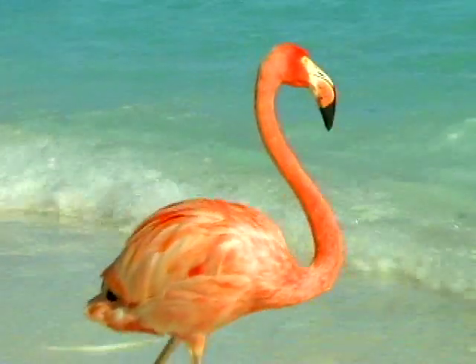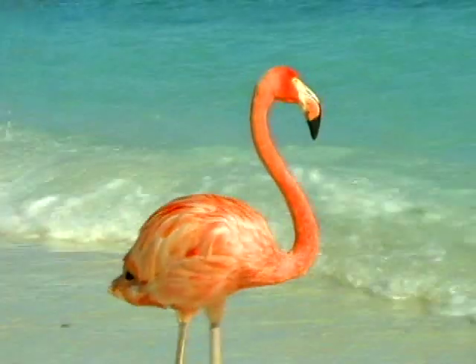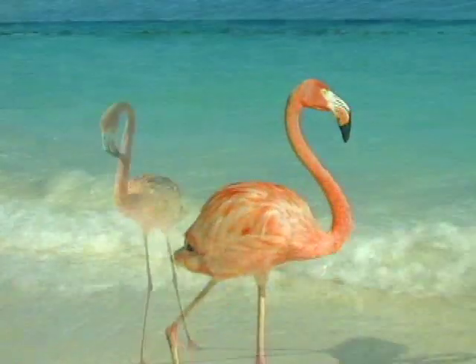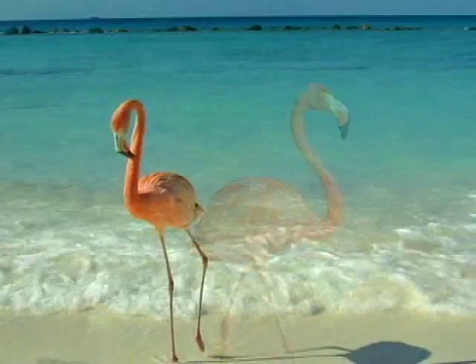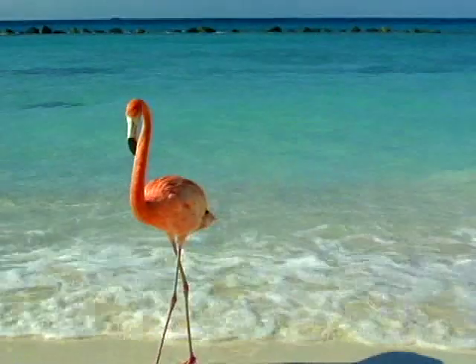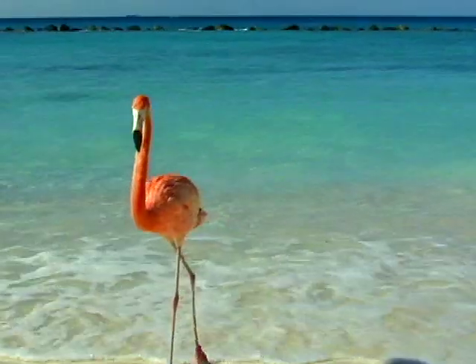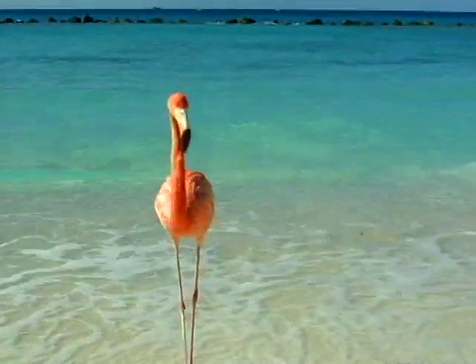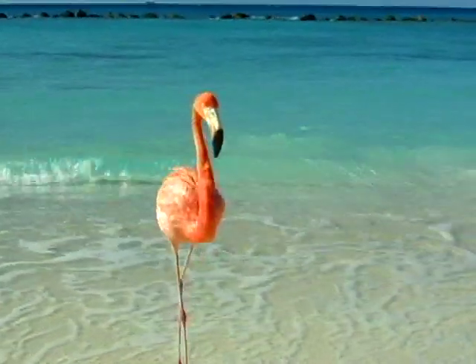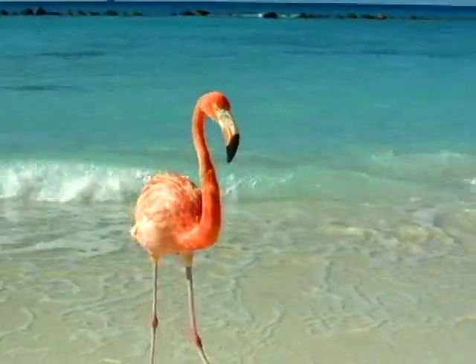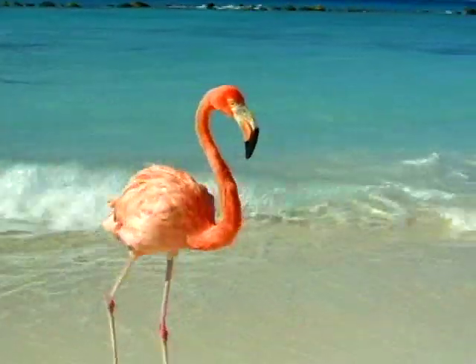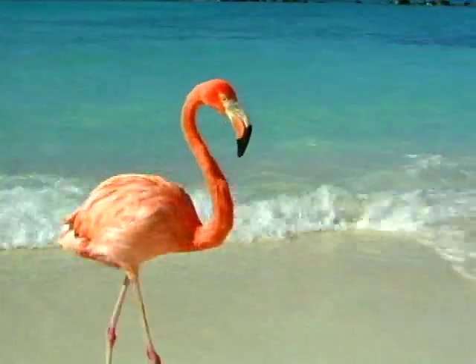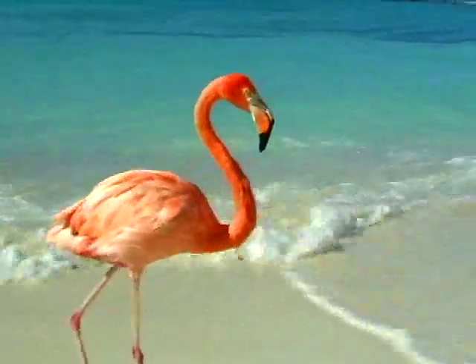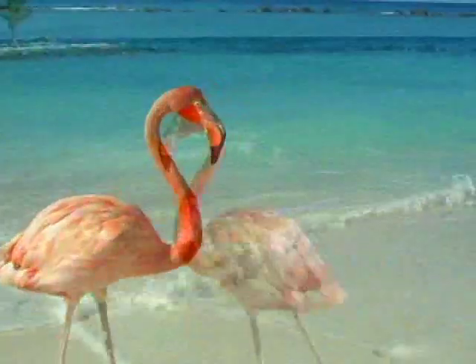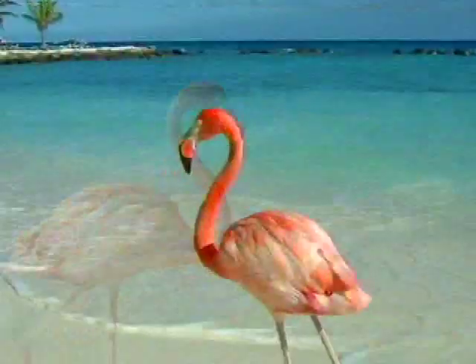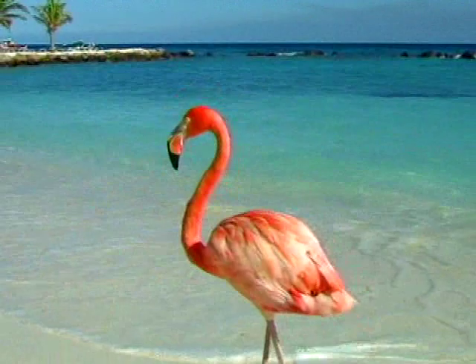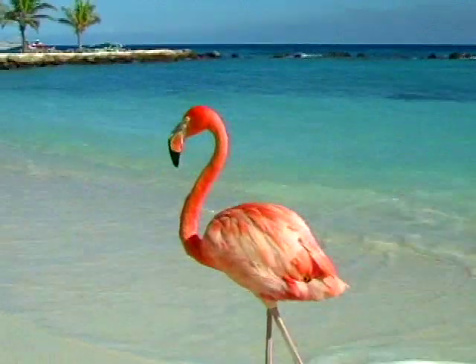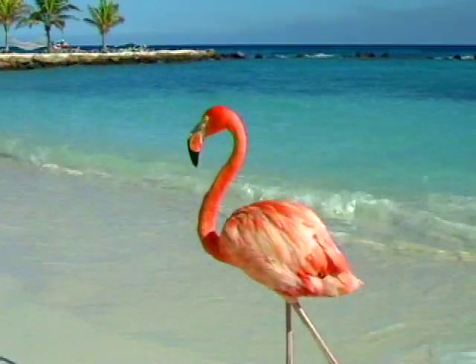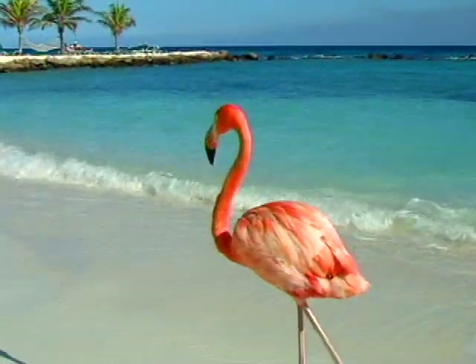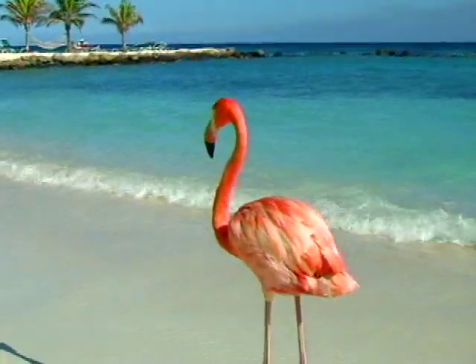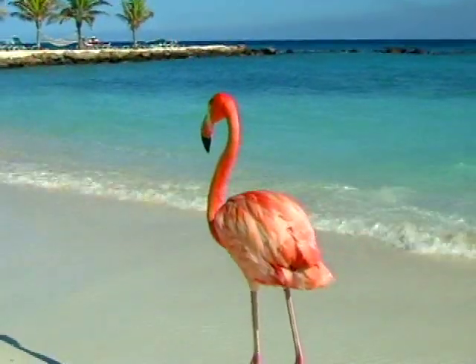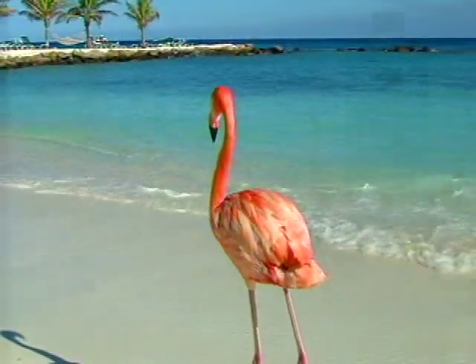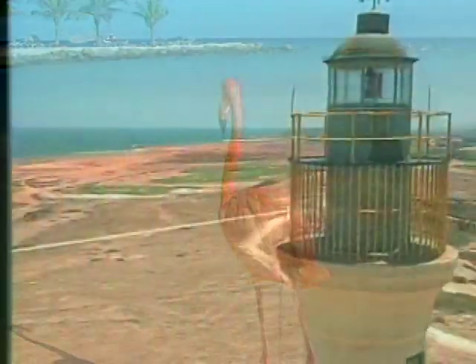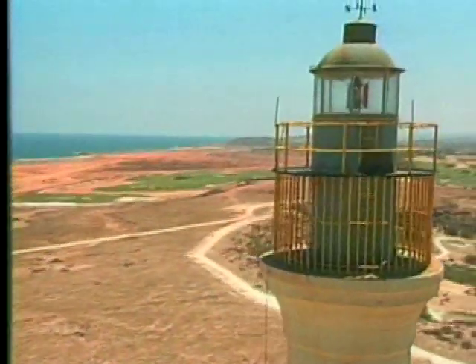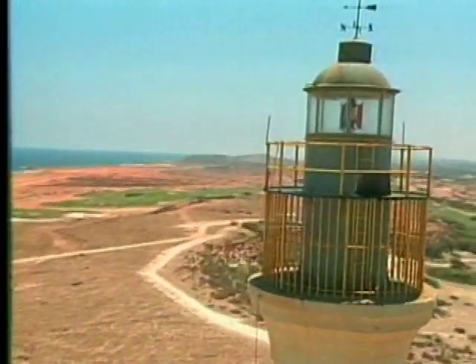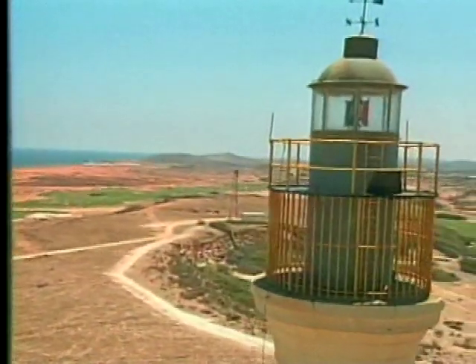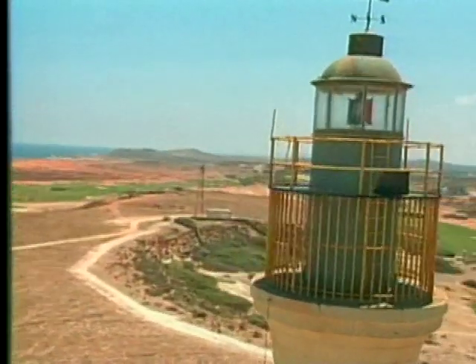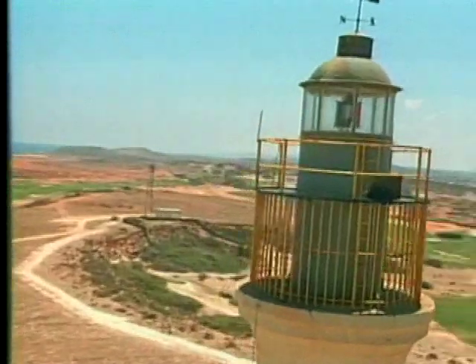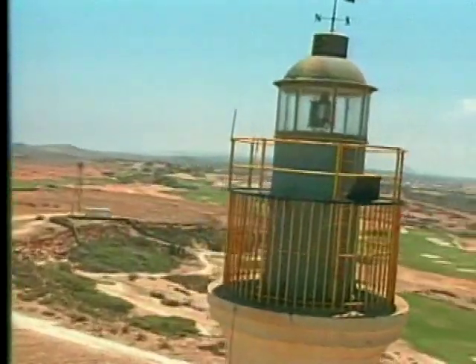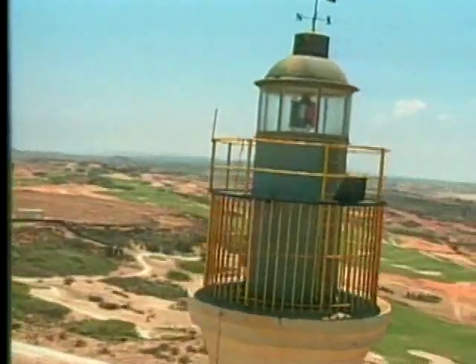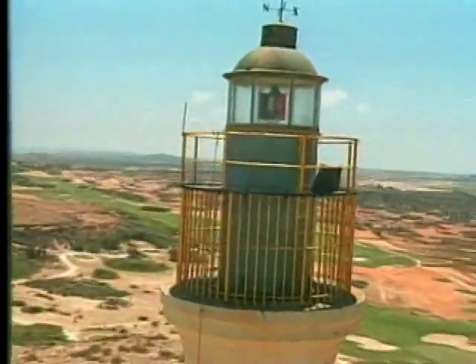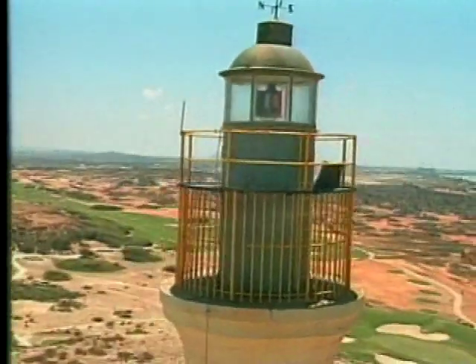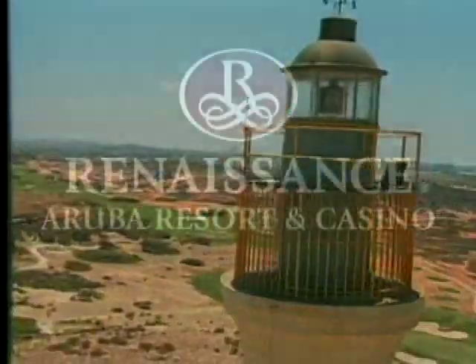For centuries, travelers searched the vast stretches of the sea for new worlds, new adventures and new treasures. They still do. And when they discover the enchanting island of Aruba, in a heartbeat they know their search is over.